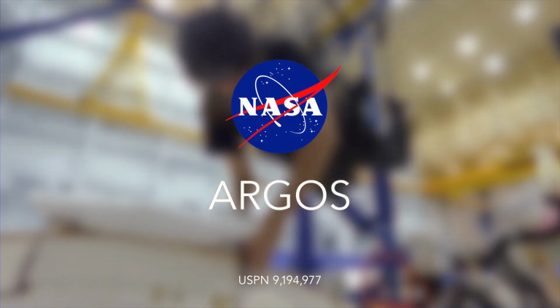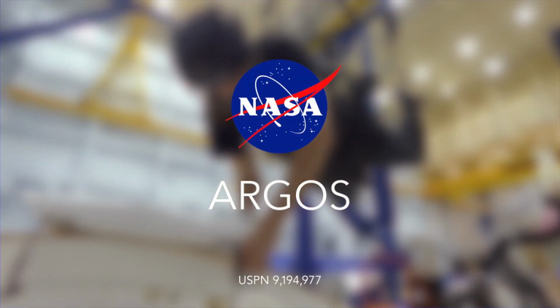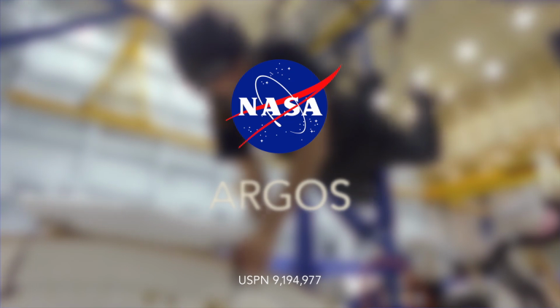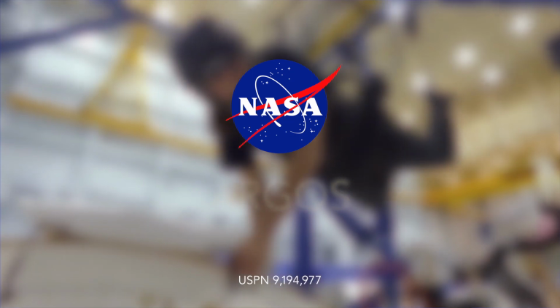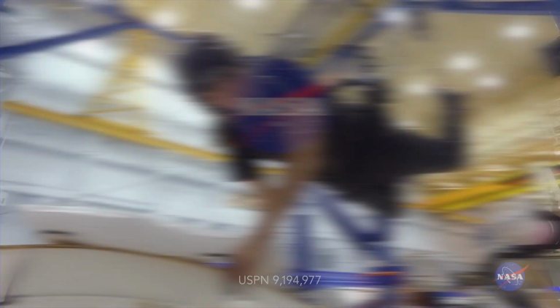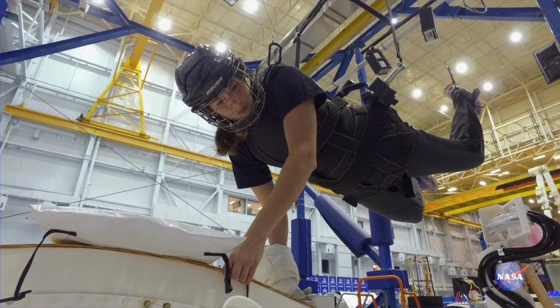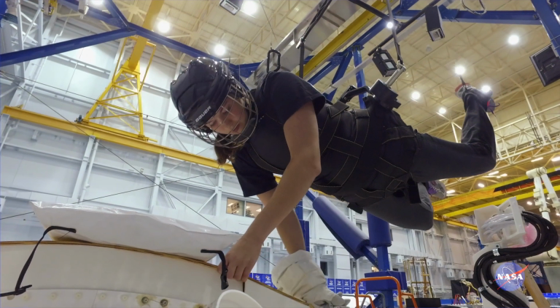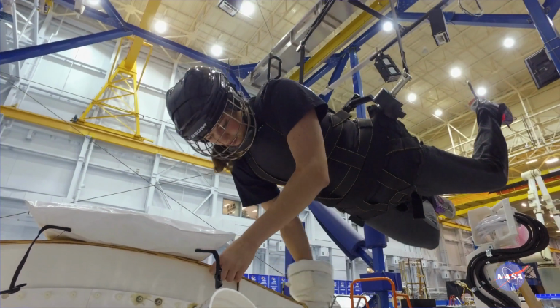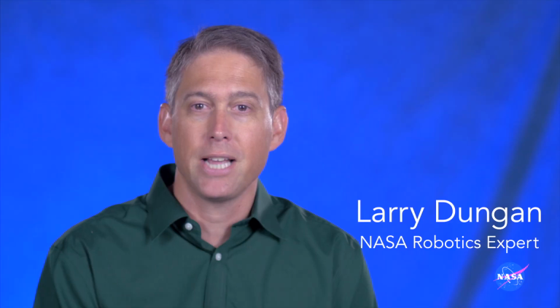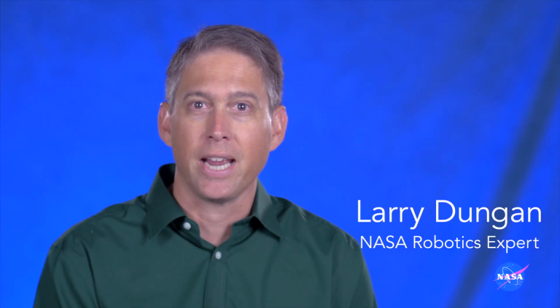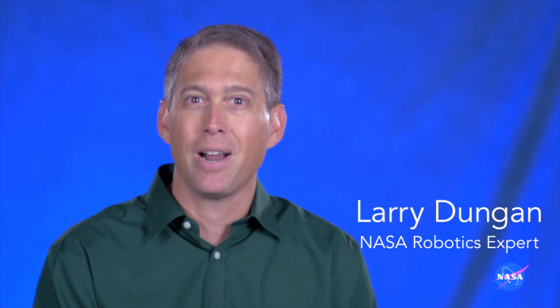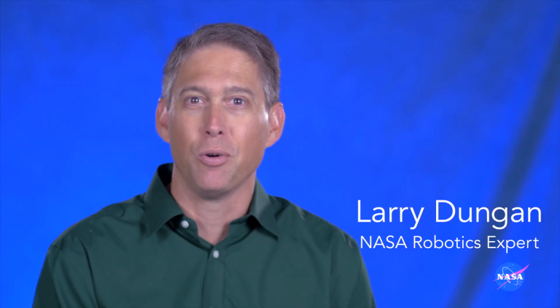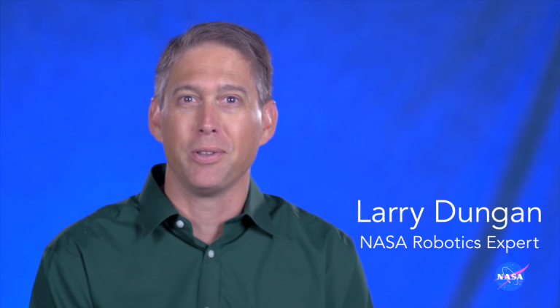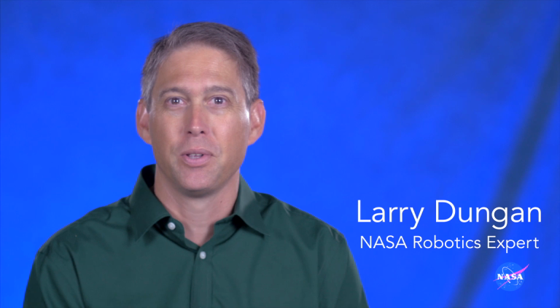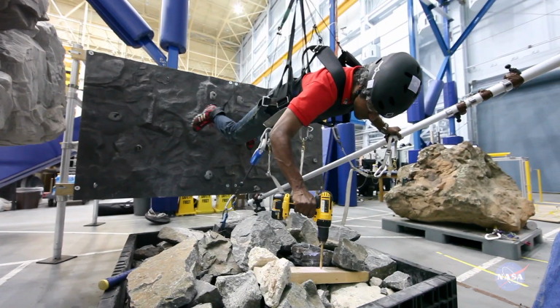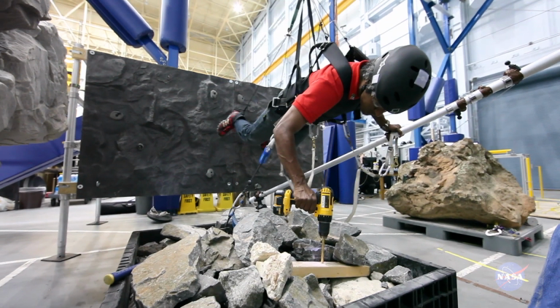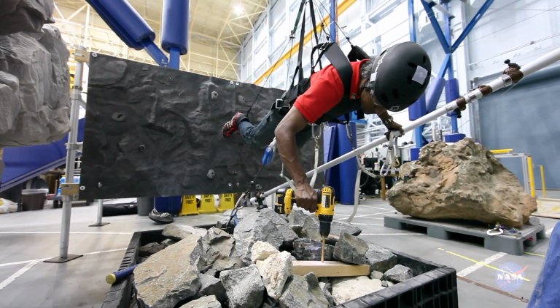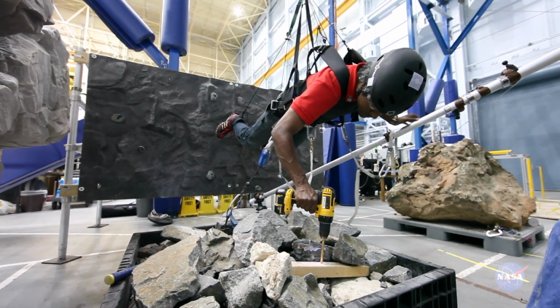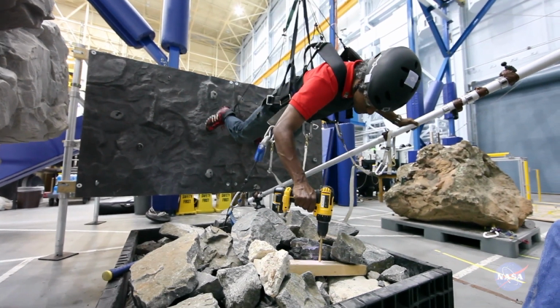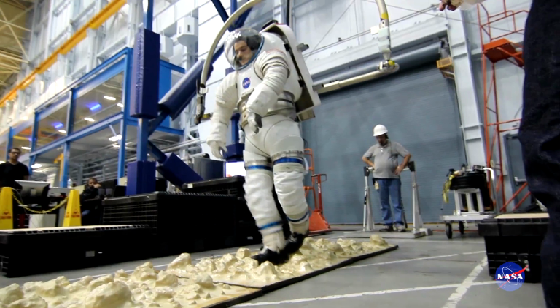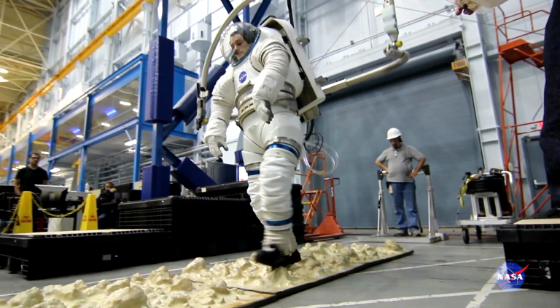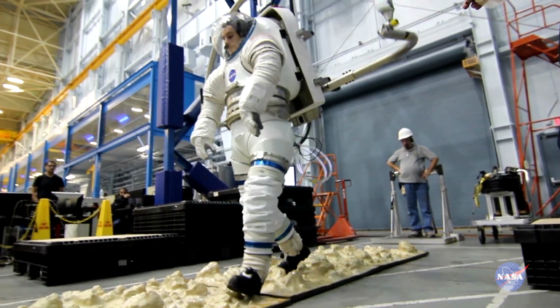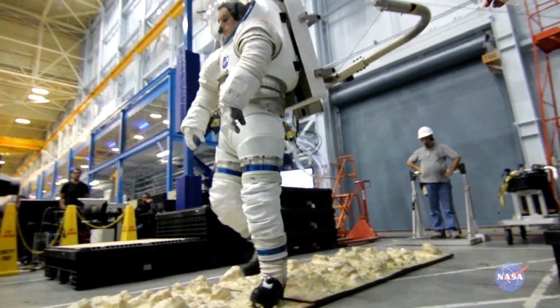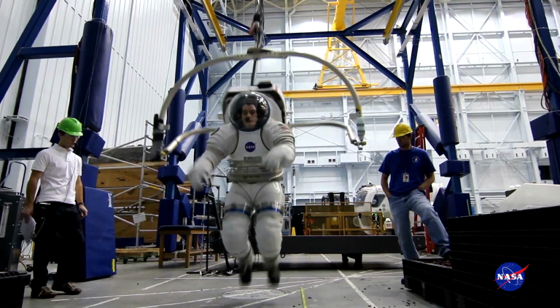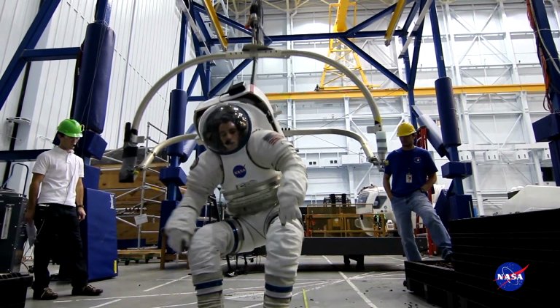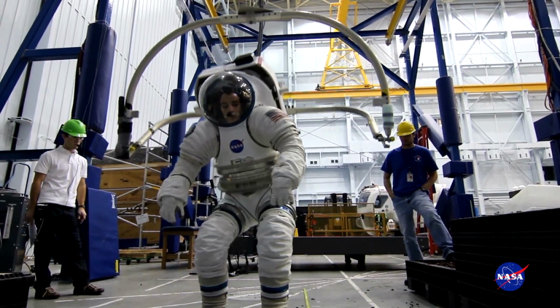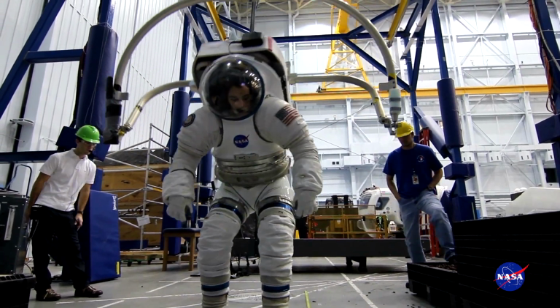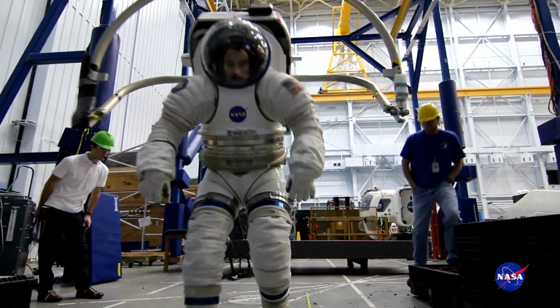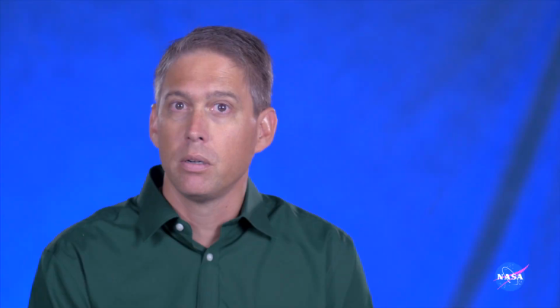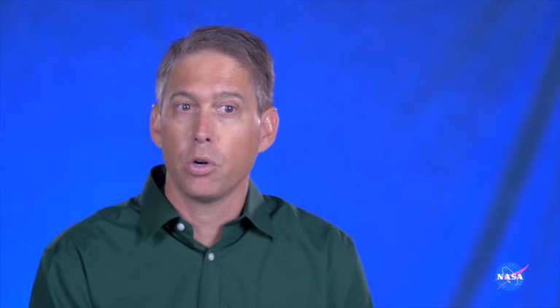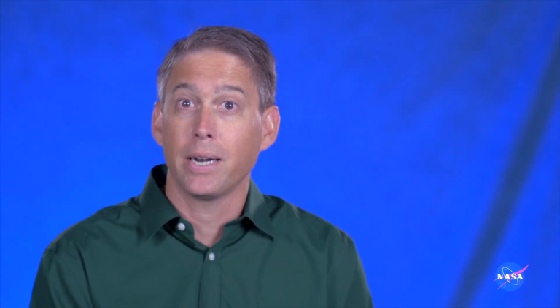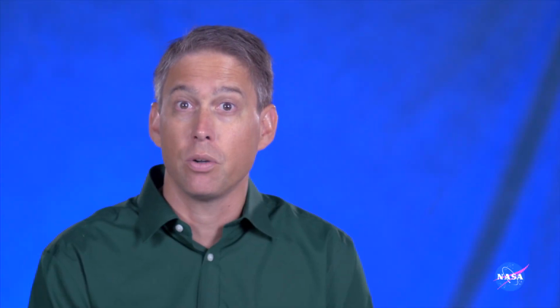Argos is the Active Response Gravity Offload System — basically NASA's anti-gravity room here on Earth. What we do is simulate microgravity, lunar gravity, Martian gravity, or anything in between, using a large robotic system.